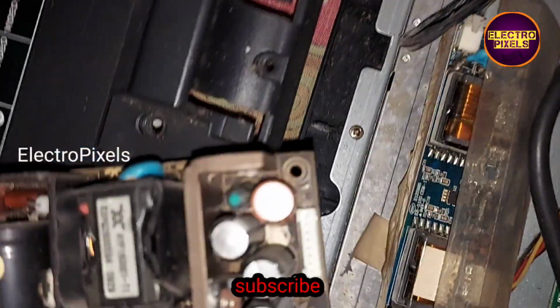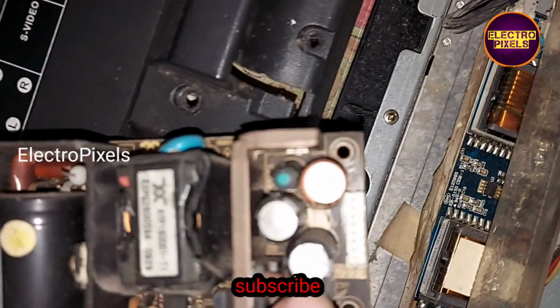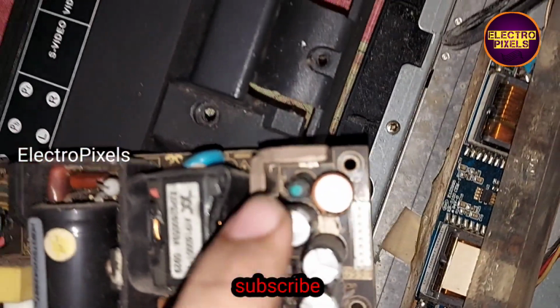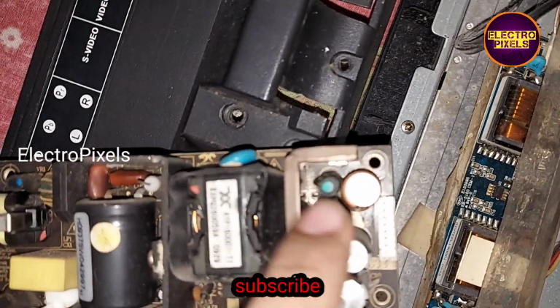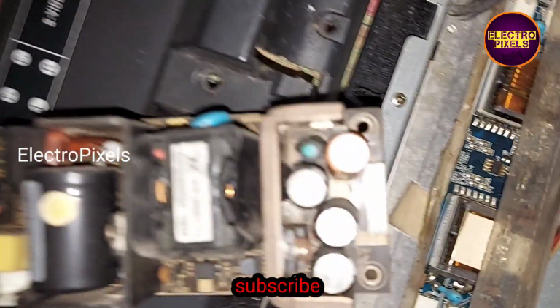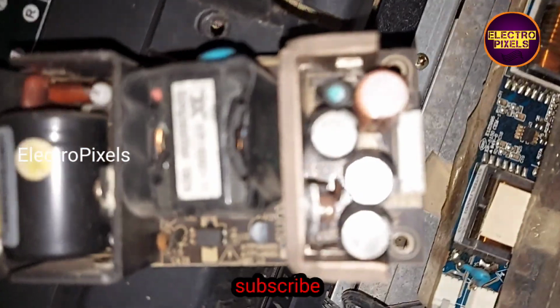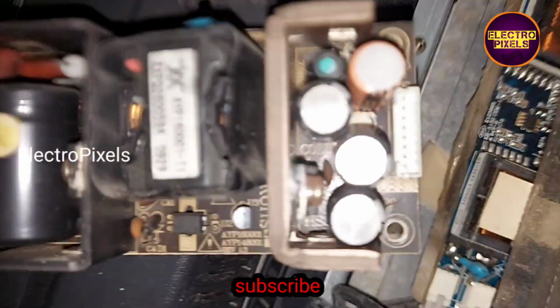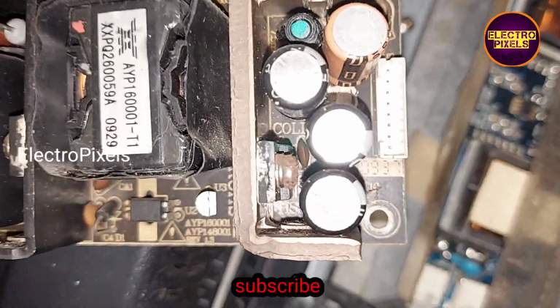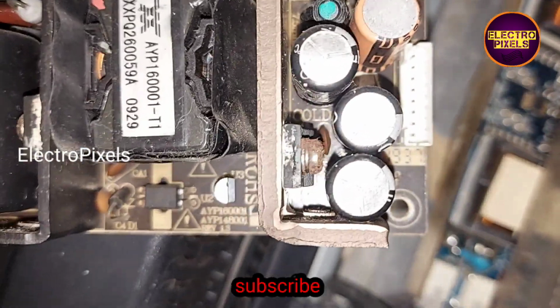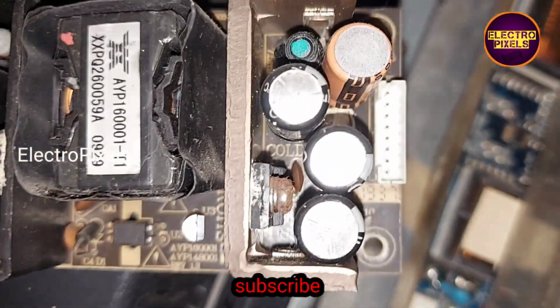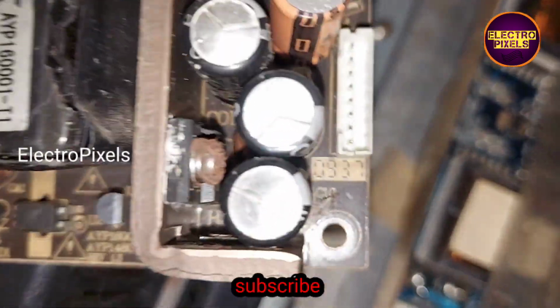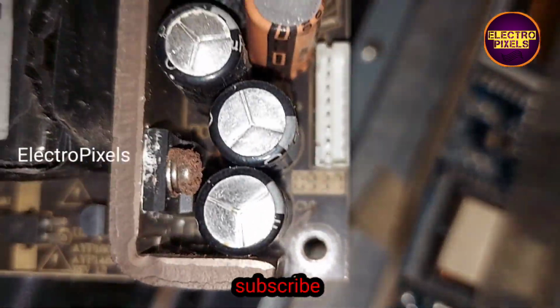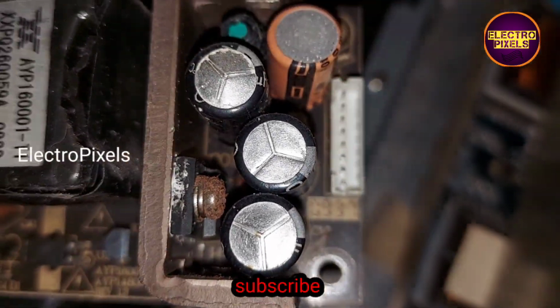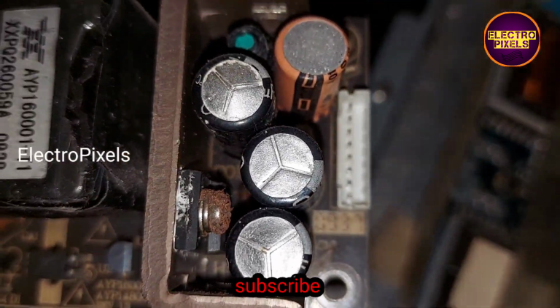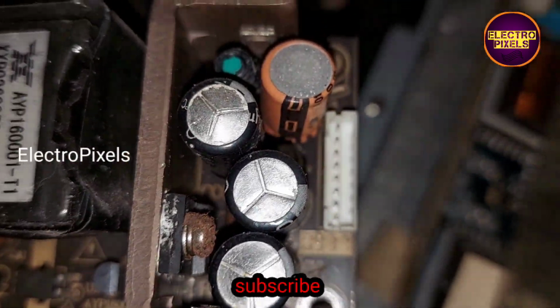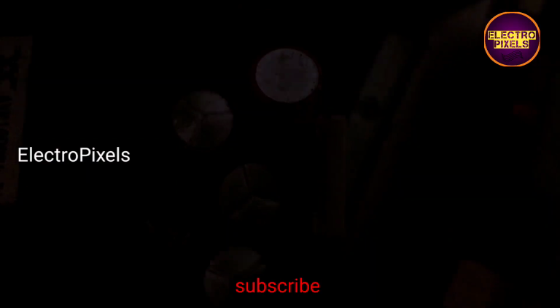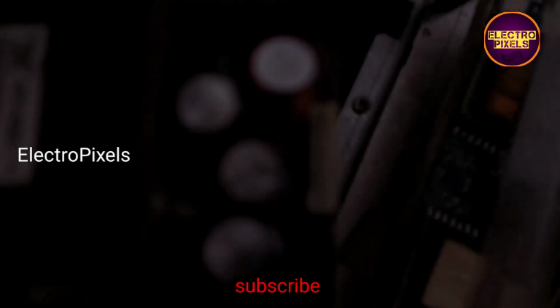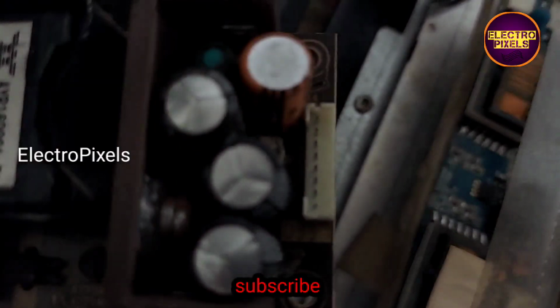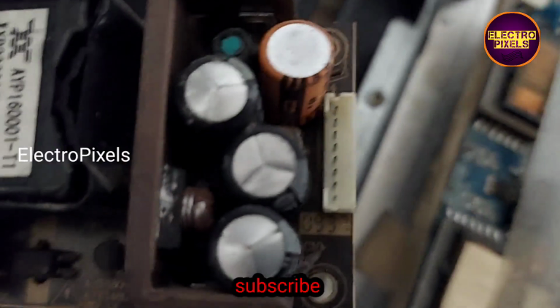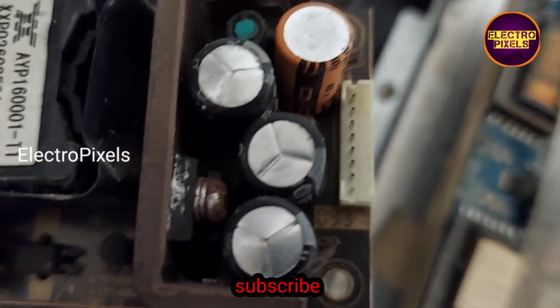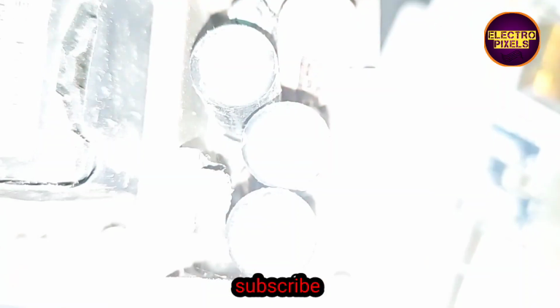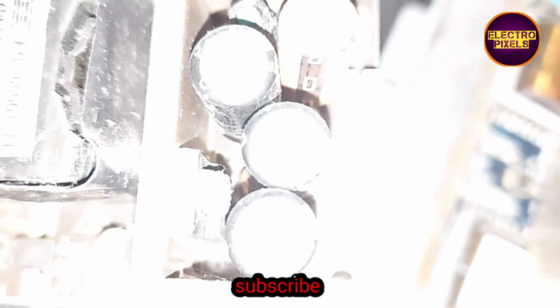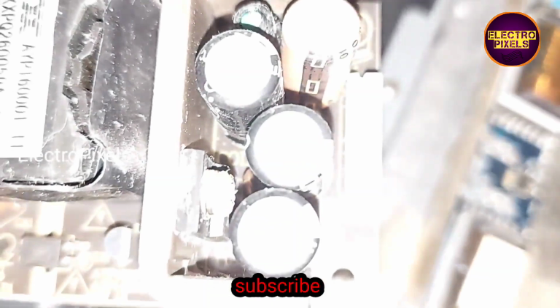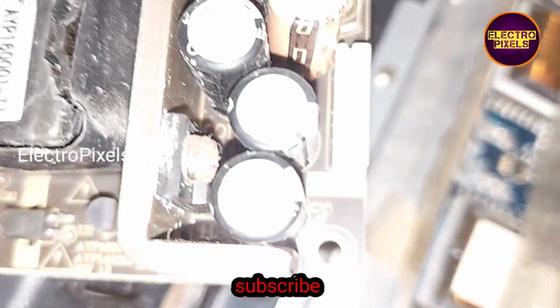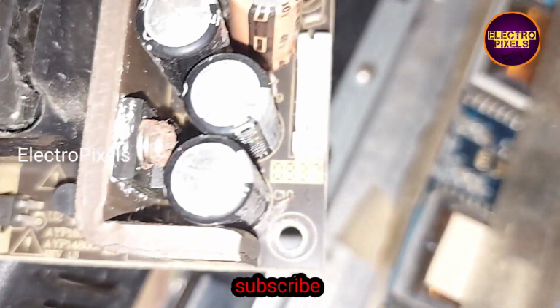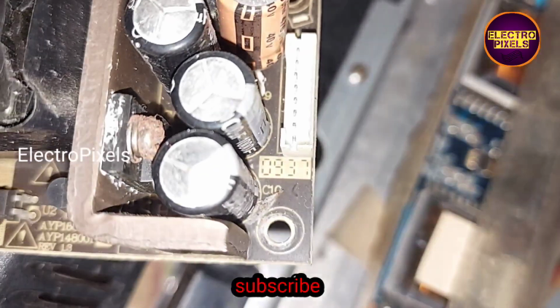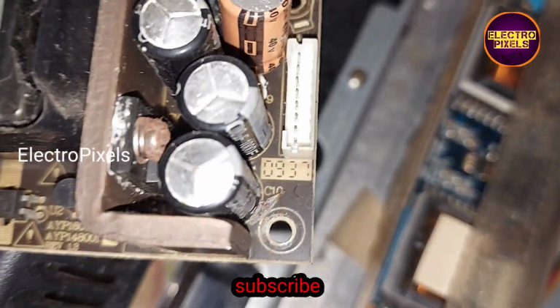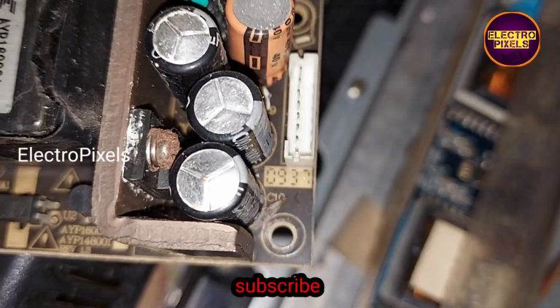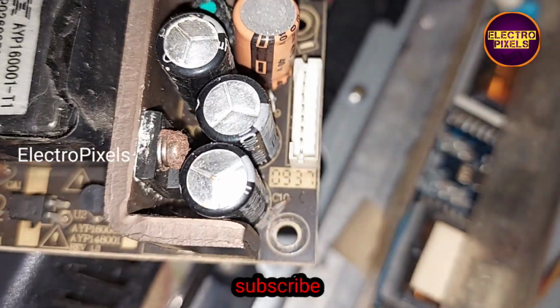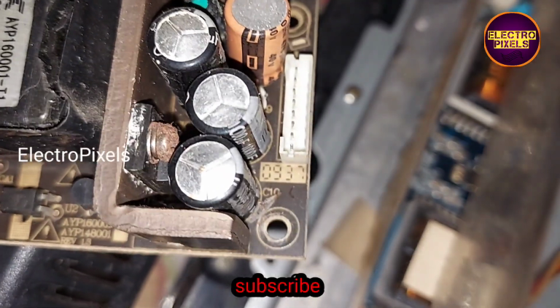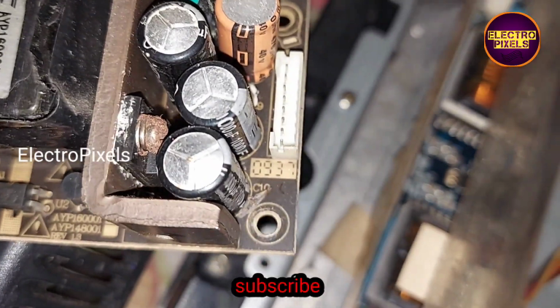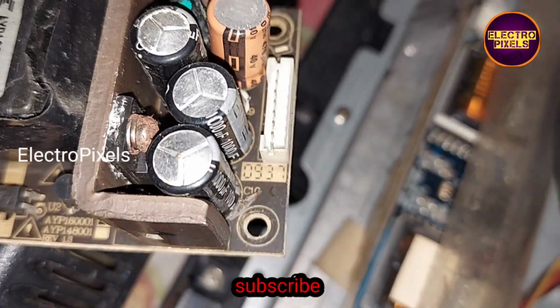To repair this TV, we need to replace all capacitors with new ones. The fault is with these capacitors.